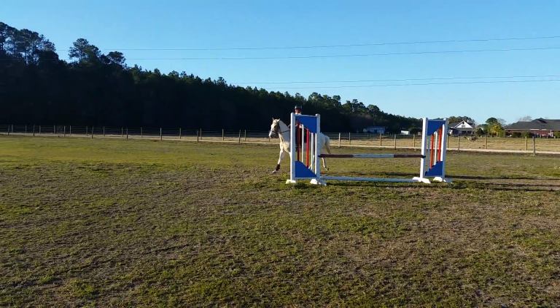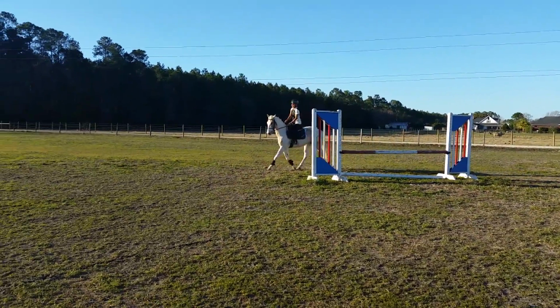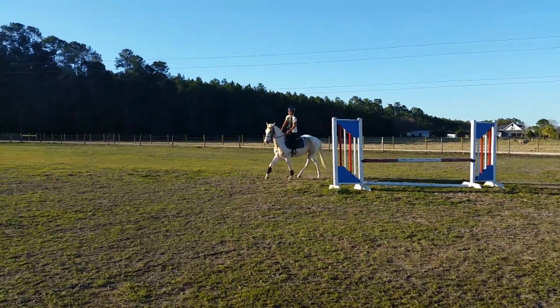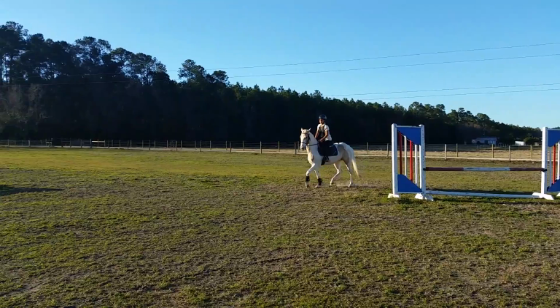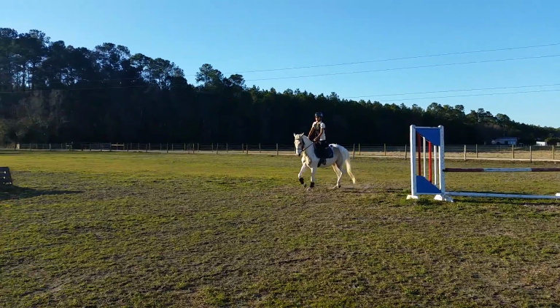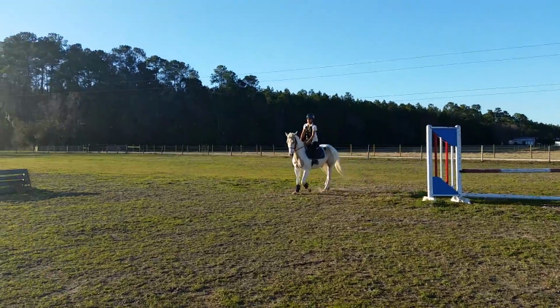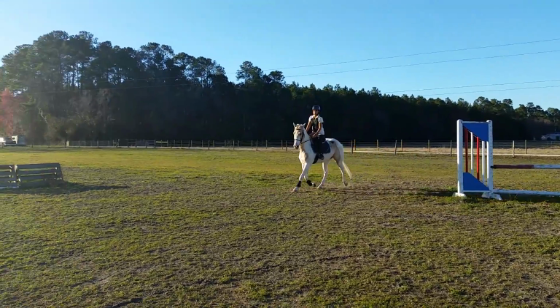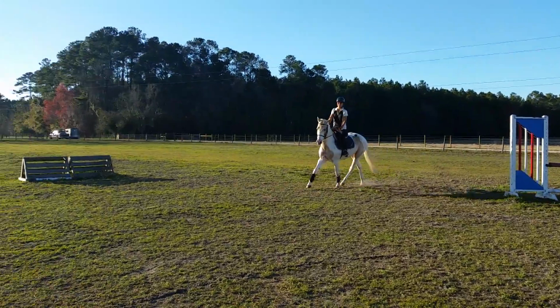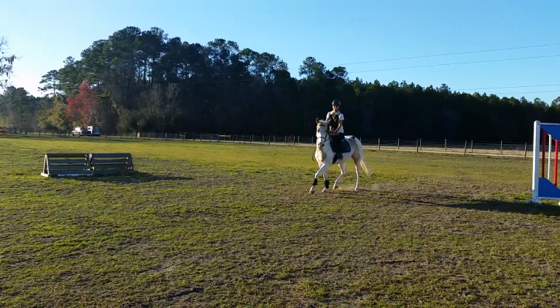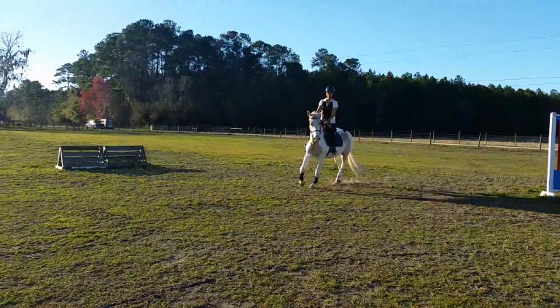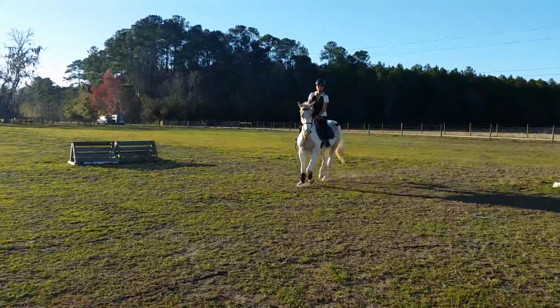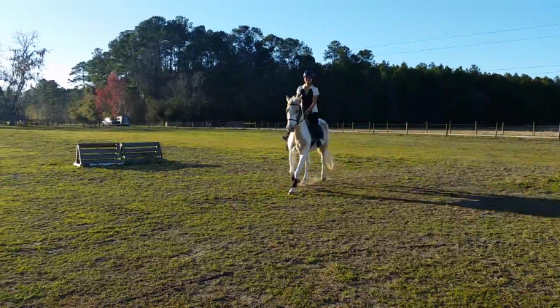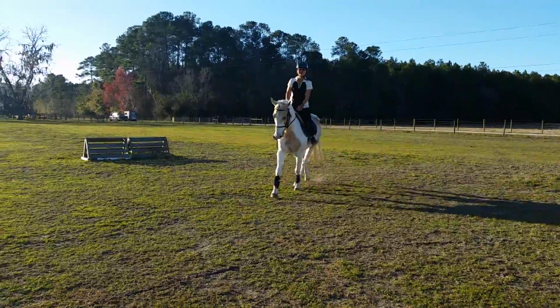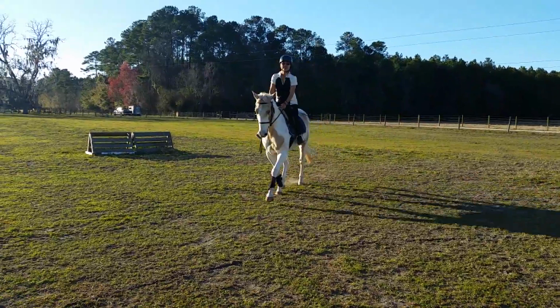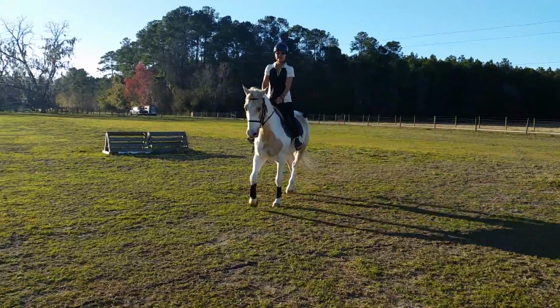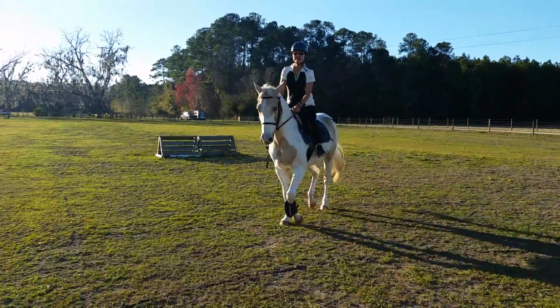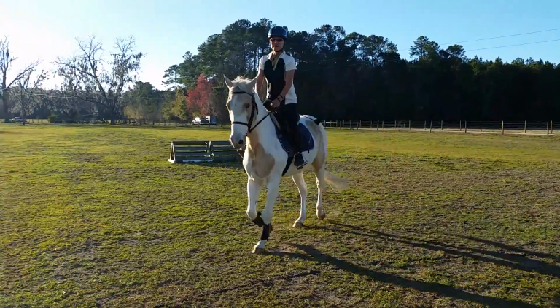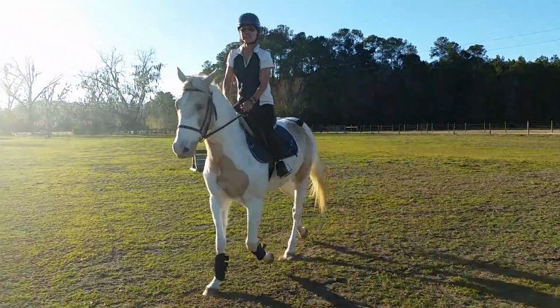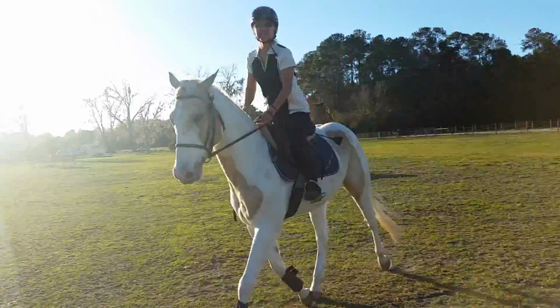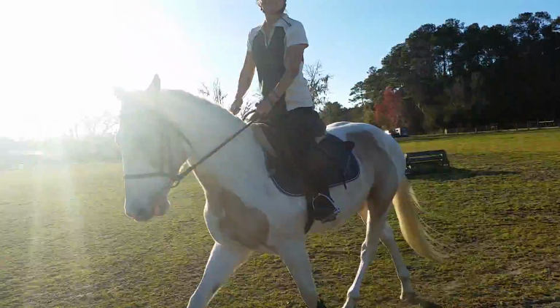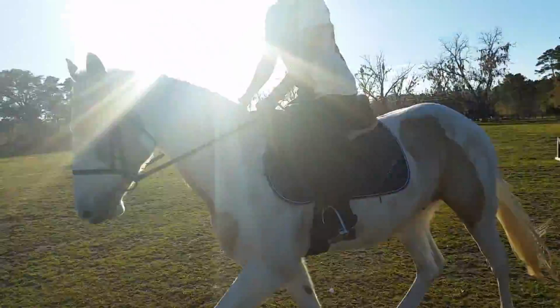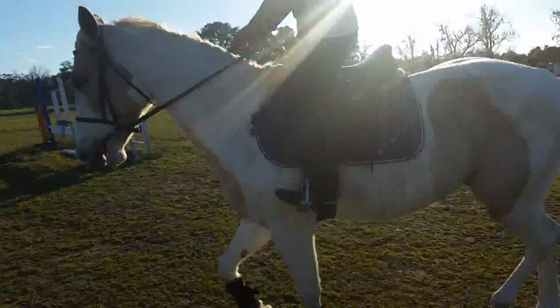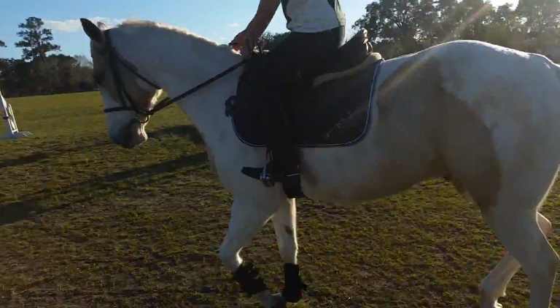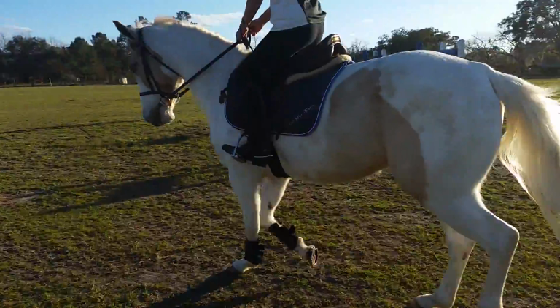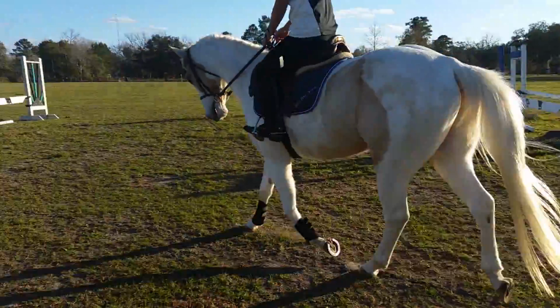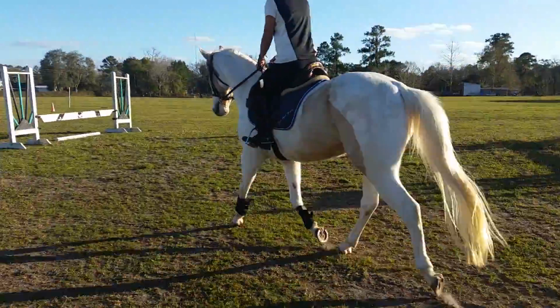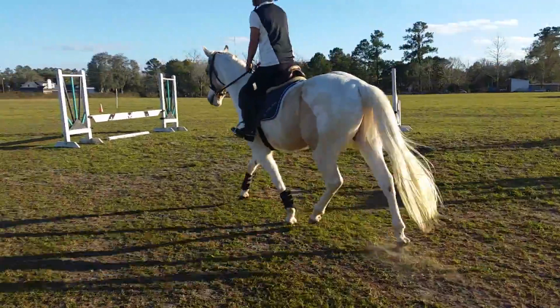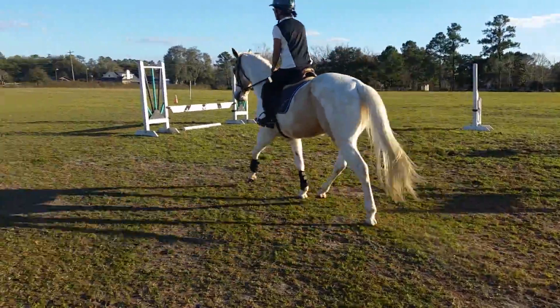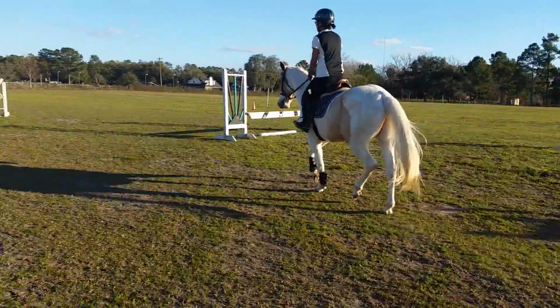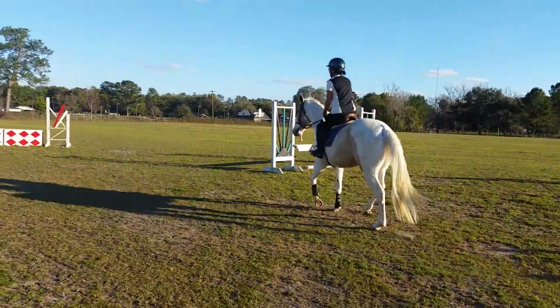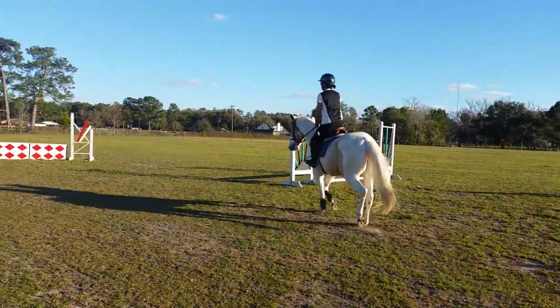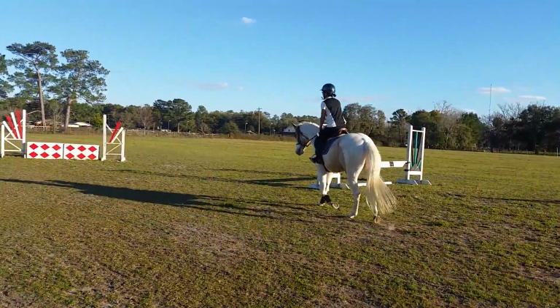Remember to stay on this side of these jumps. It's best if you do them.